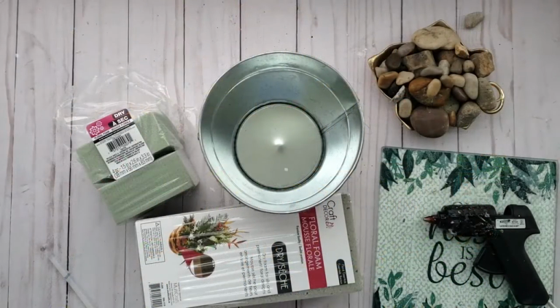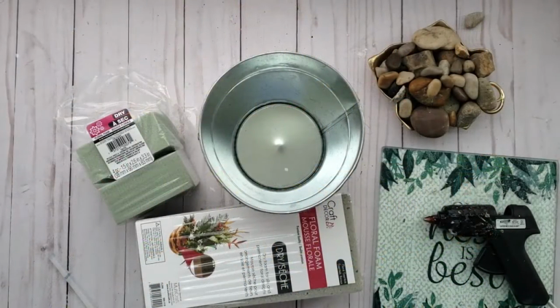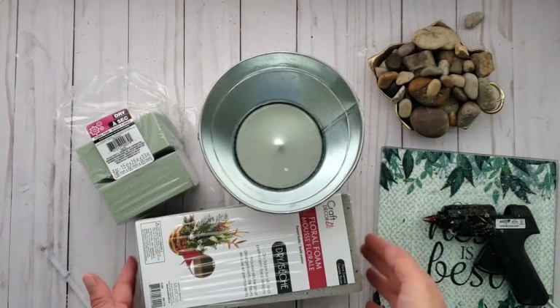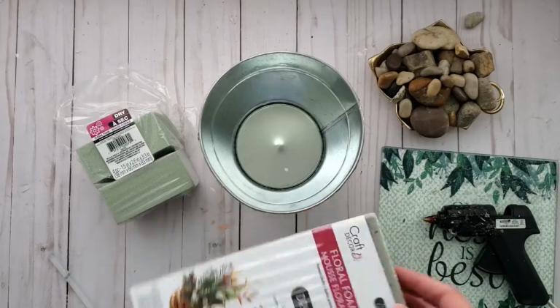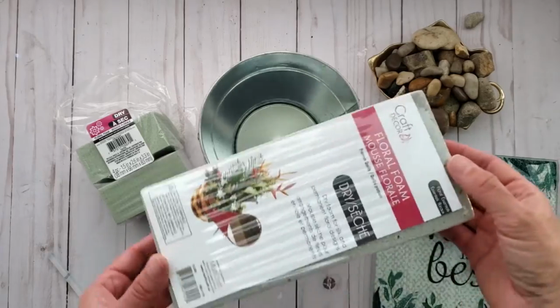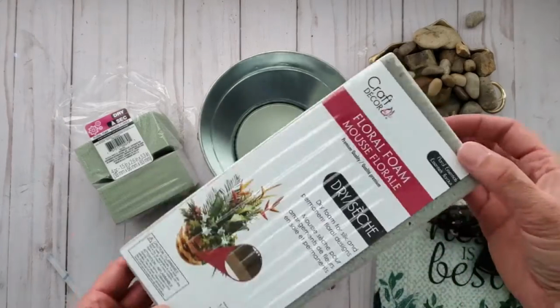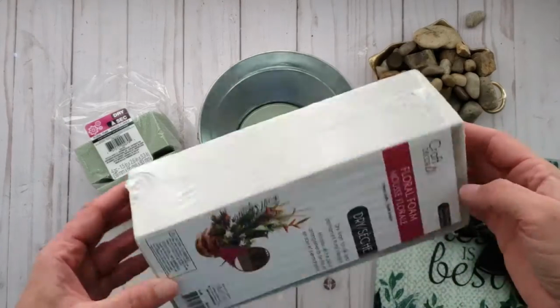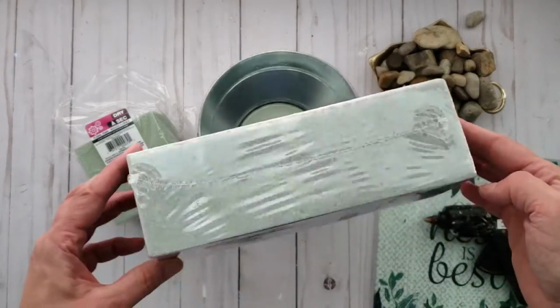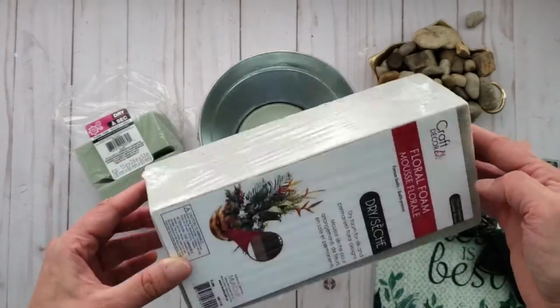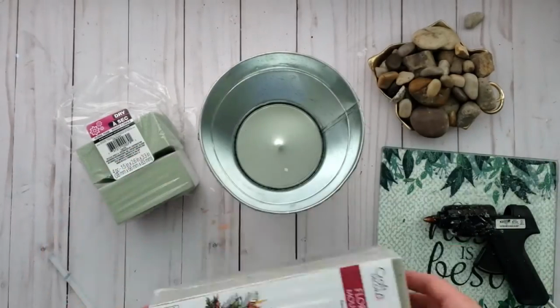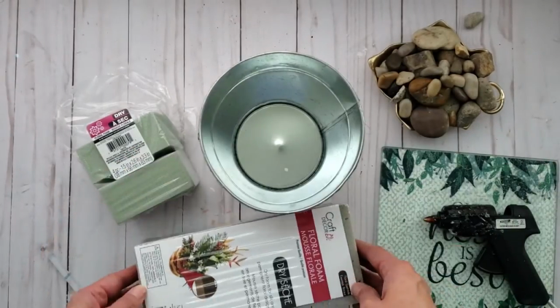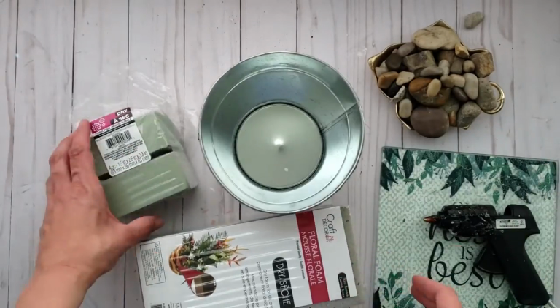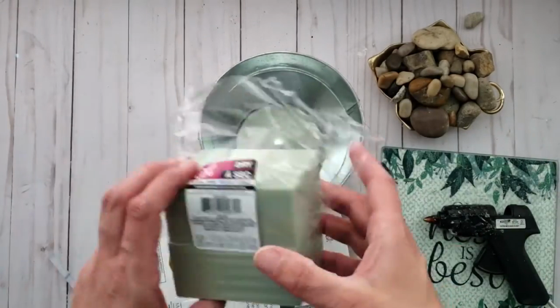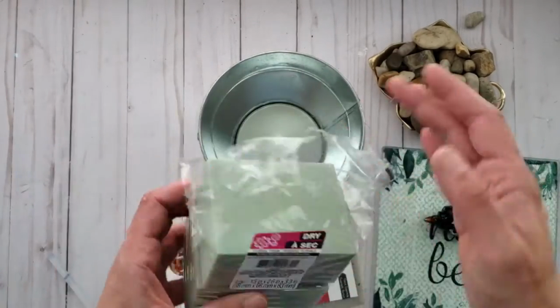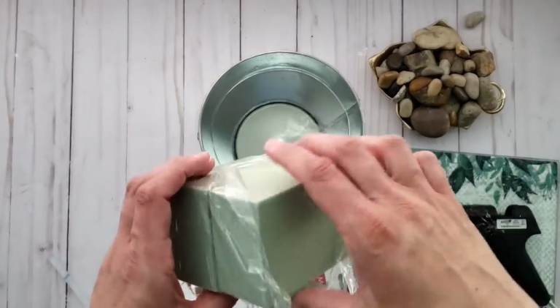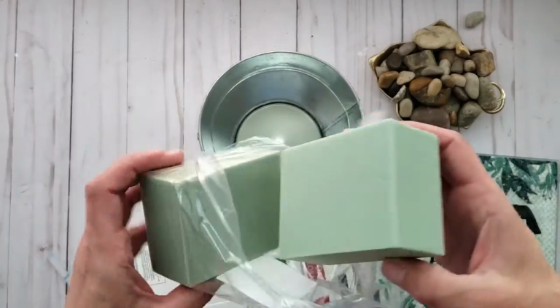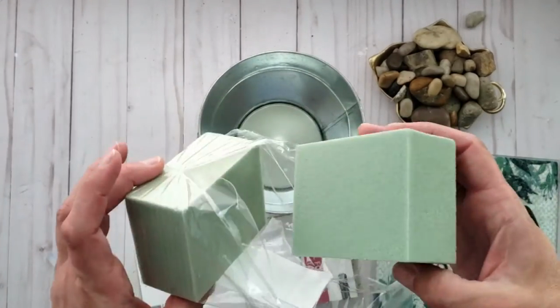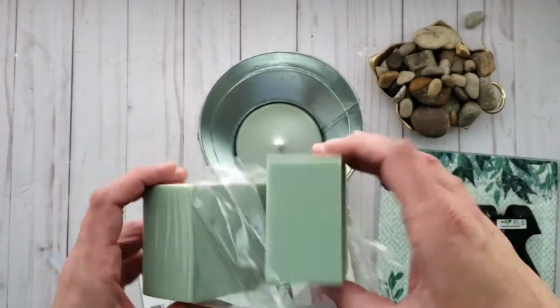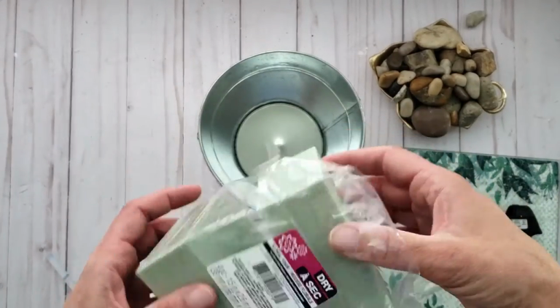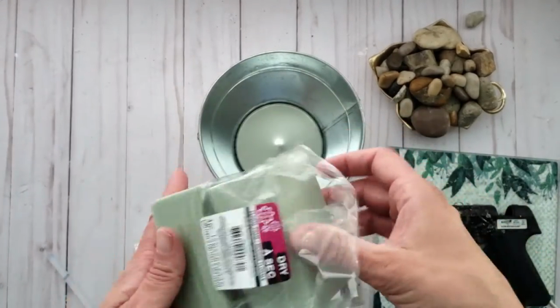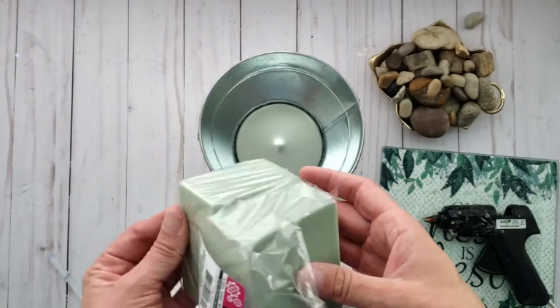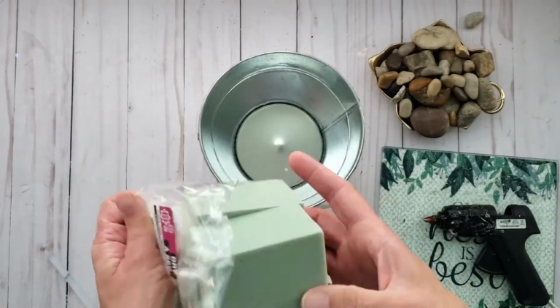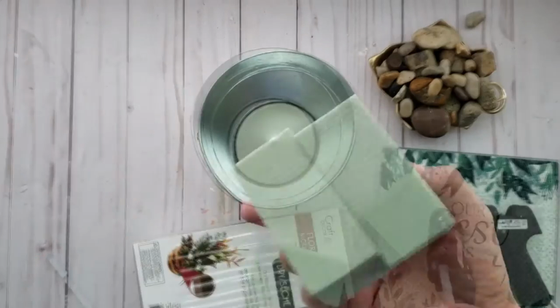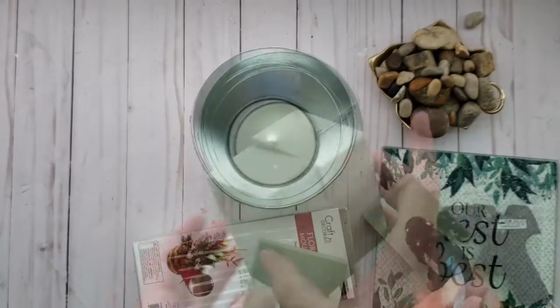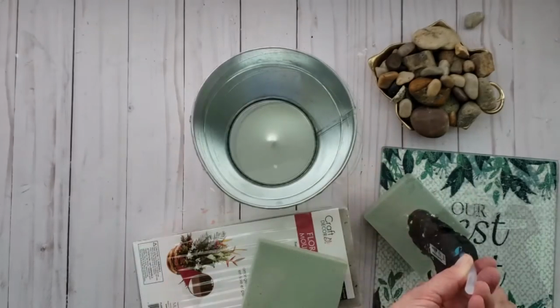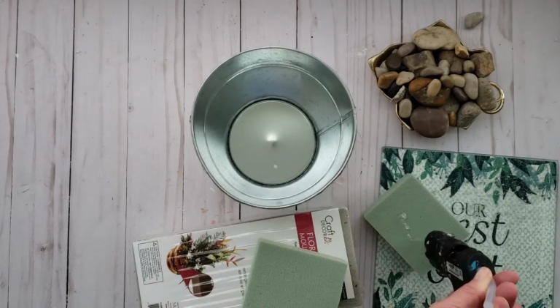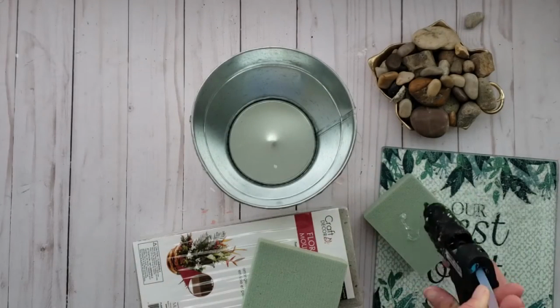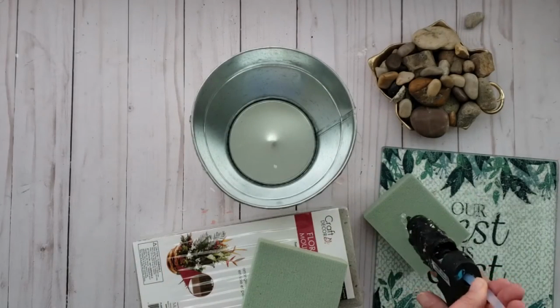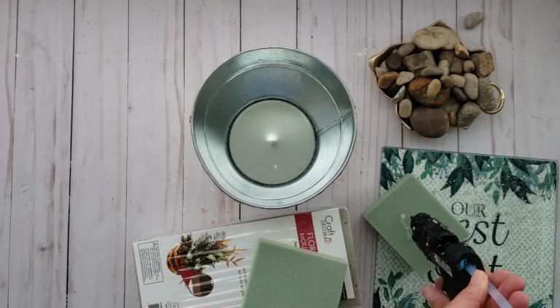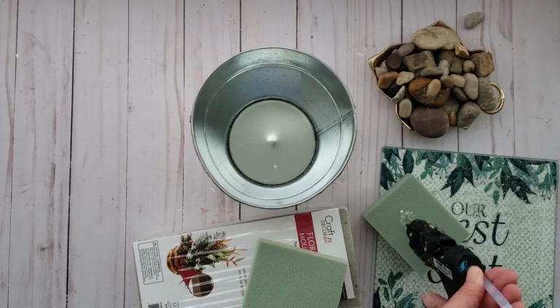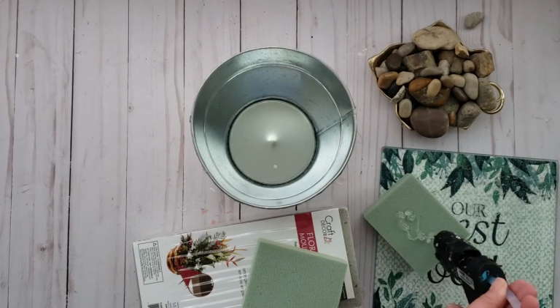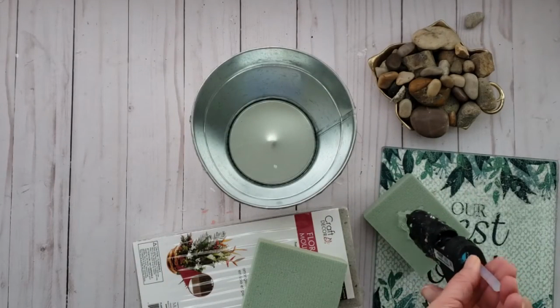Okay, so on to our next topiary. This one is a little more advanced but it is sure a gorgeous piece.